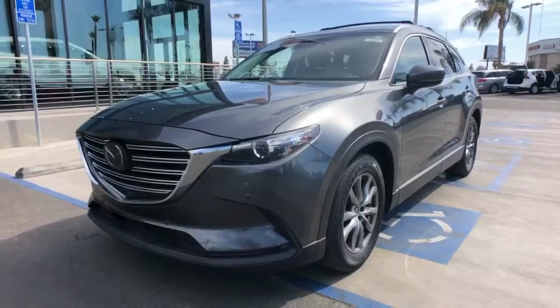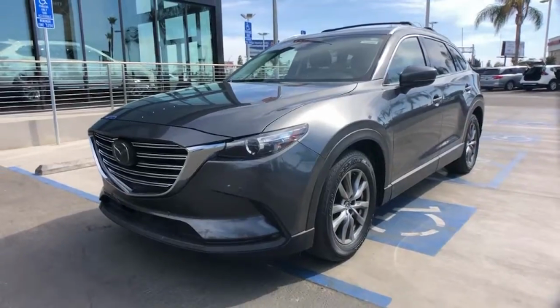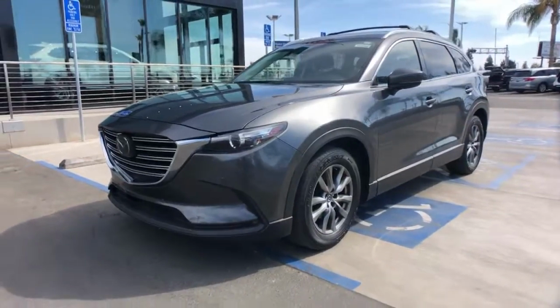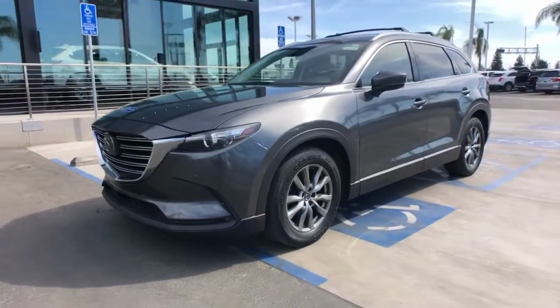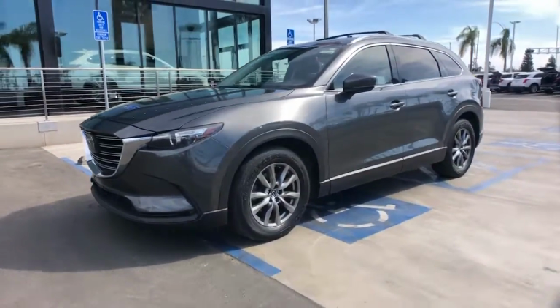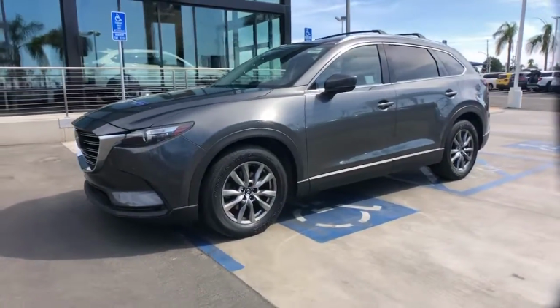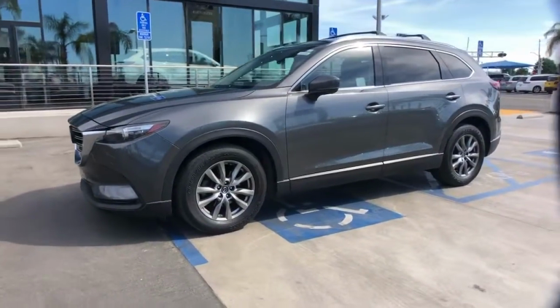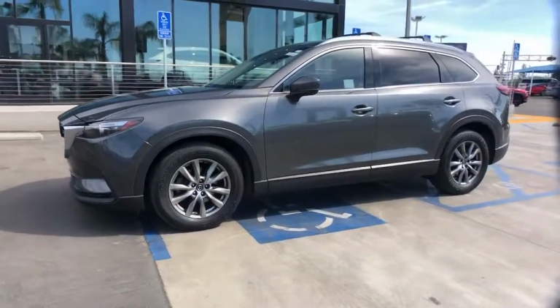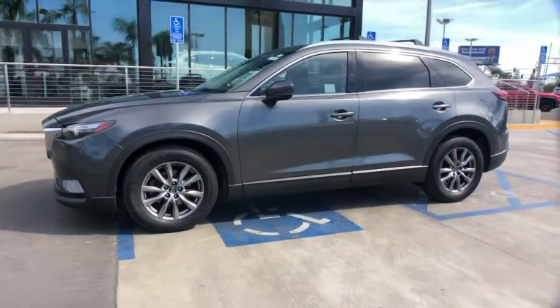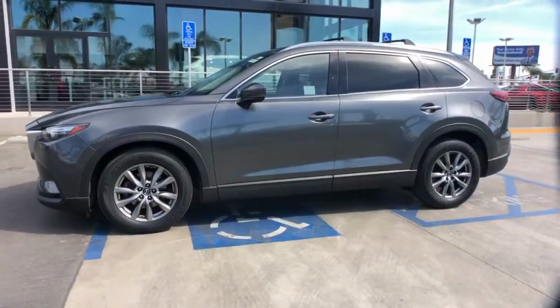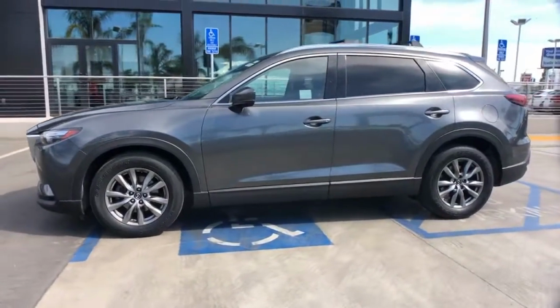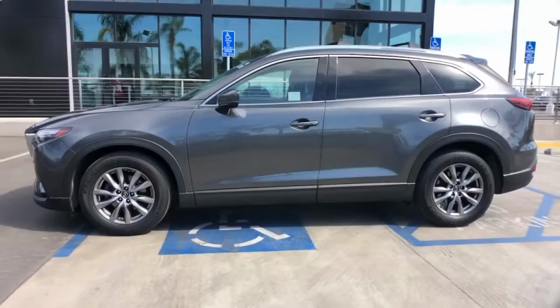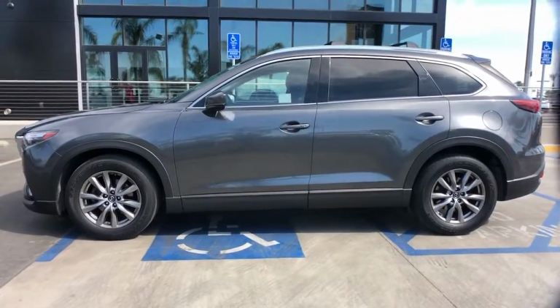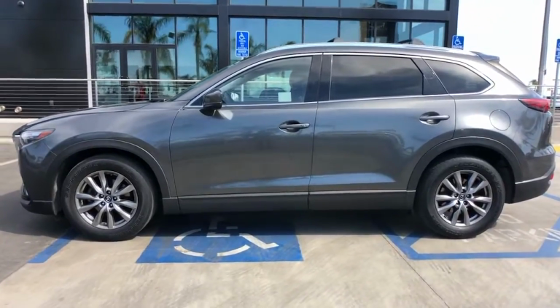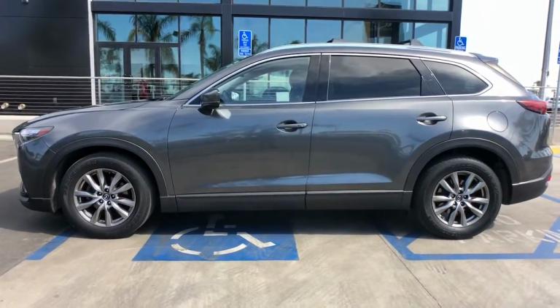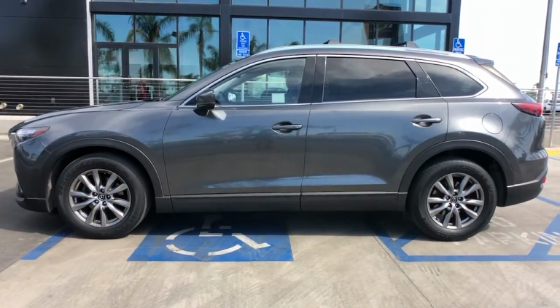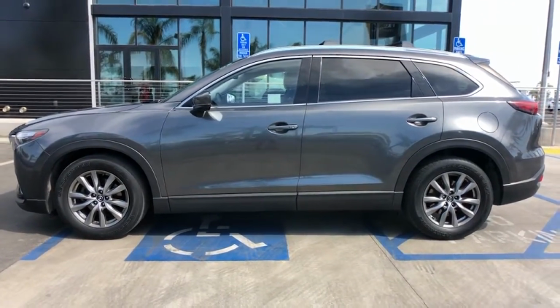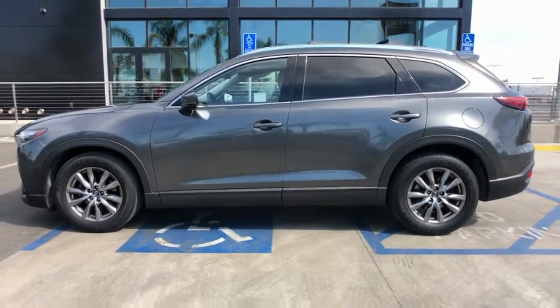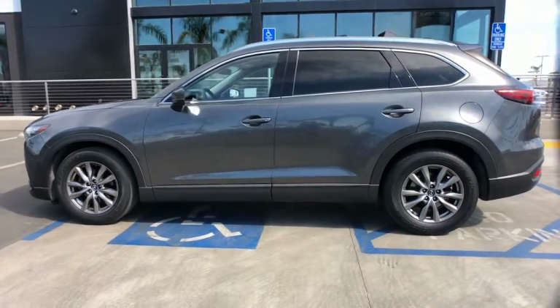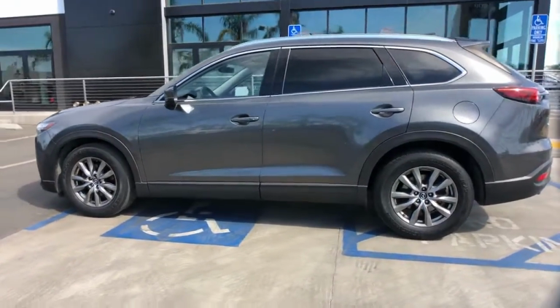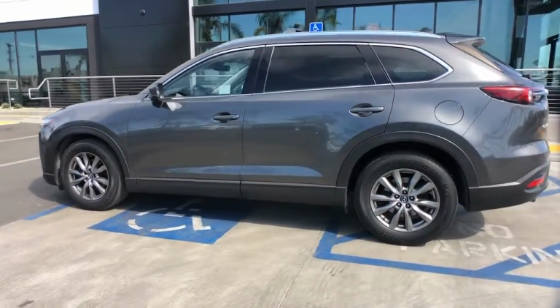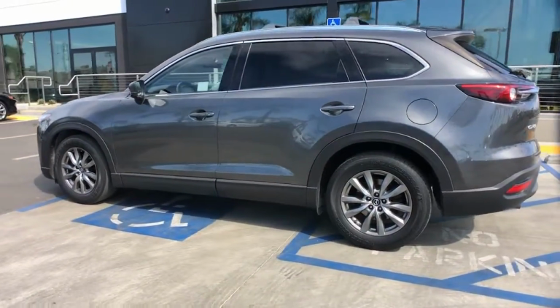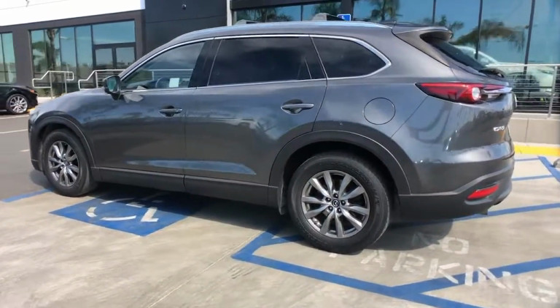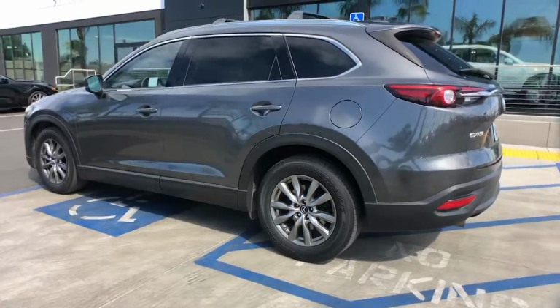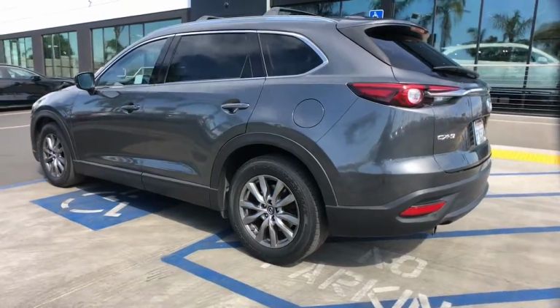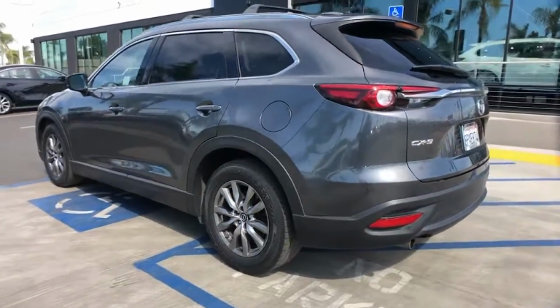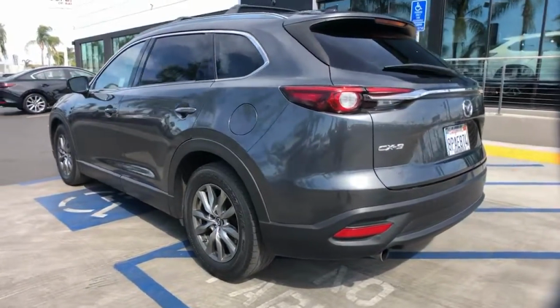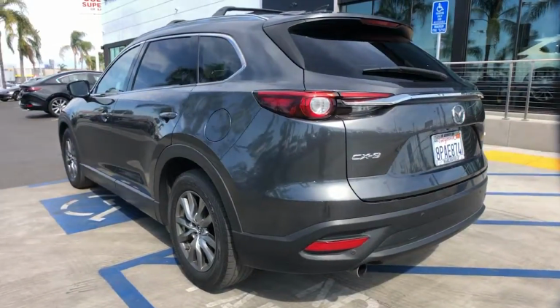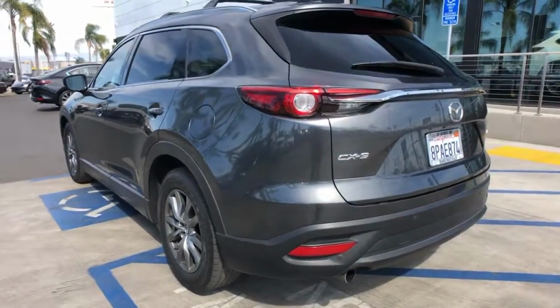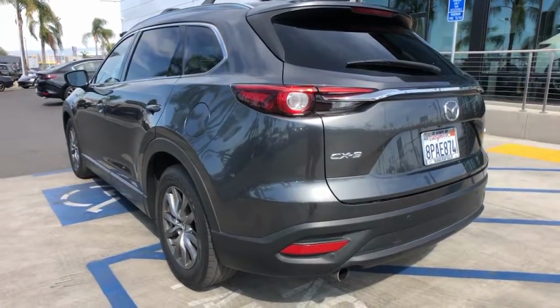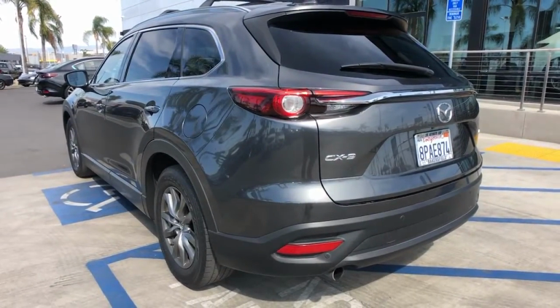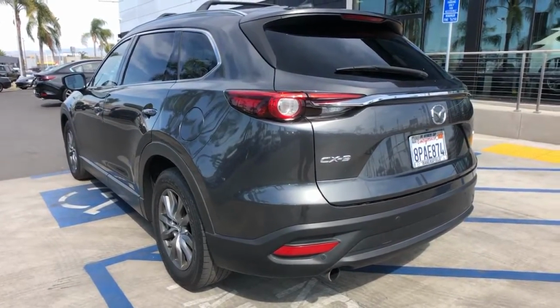Enjoy the view of this 2019 Mazda CX-9. This family-friendly Mazda CX-9 blends driving fun with three-row practicality. You'll love its near-luxury feel, sweeping lines, and zoom-zoom power.